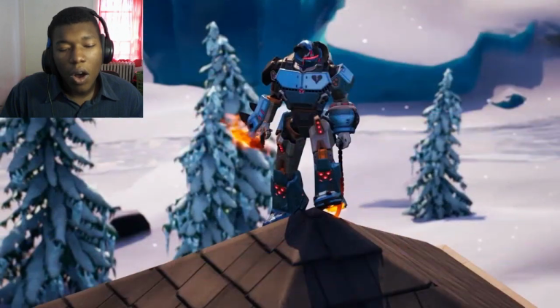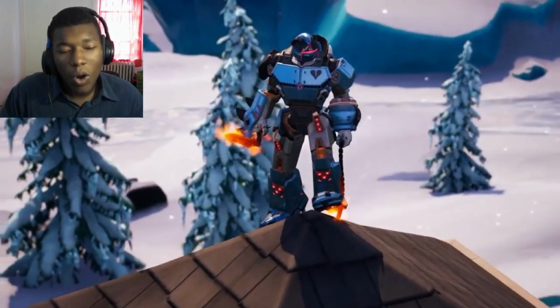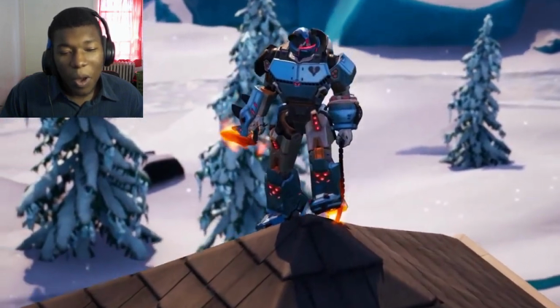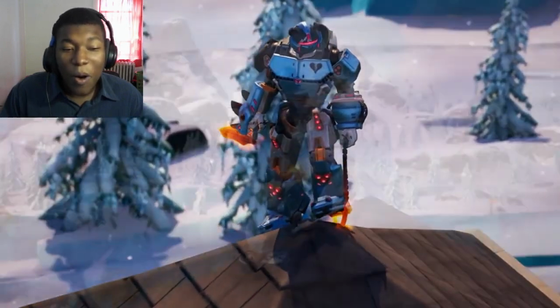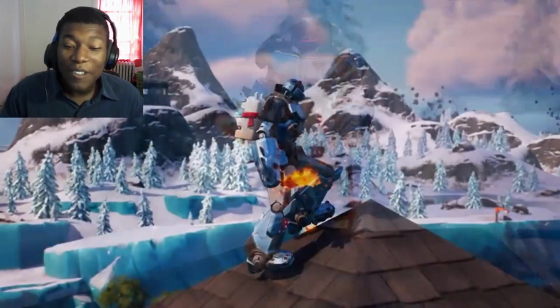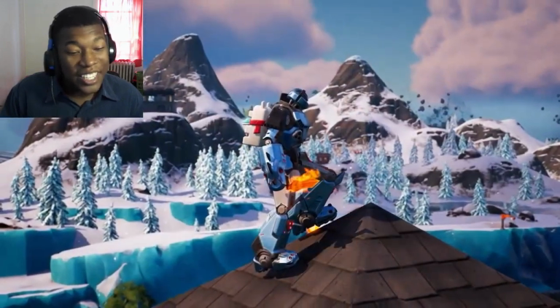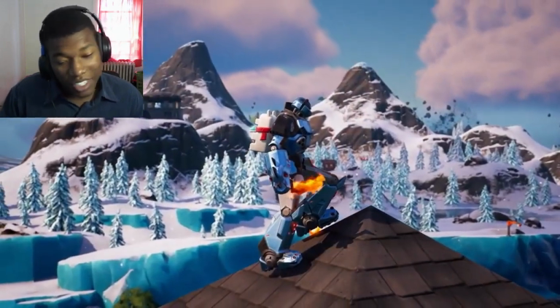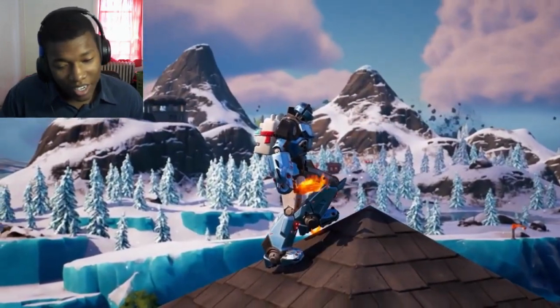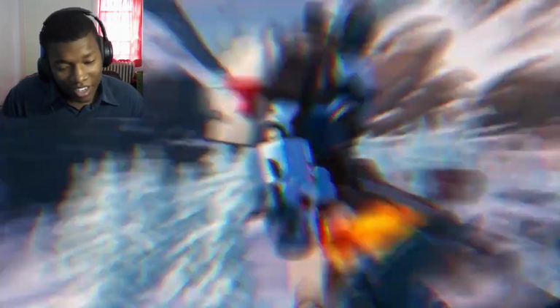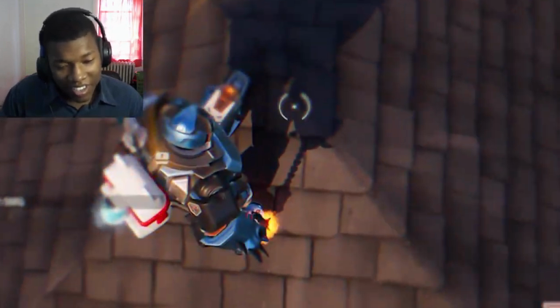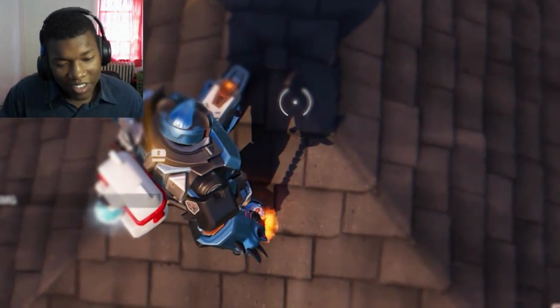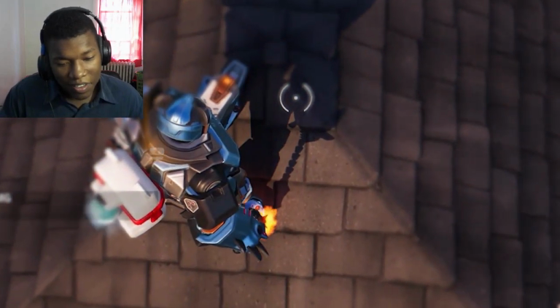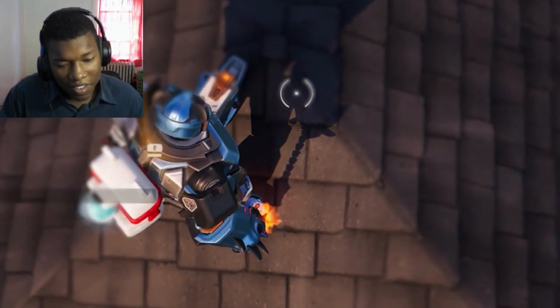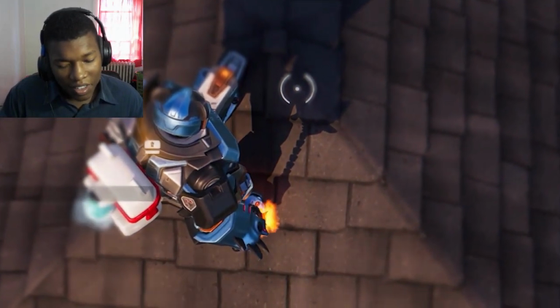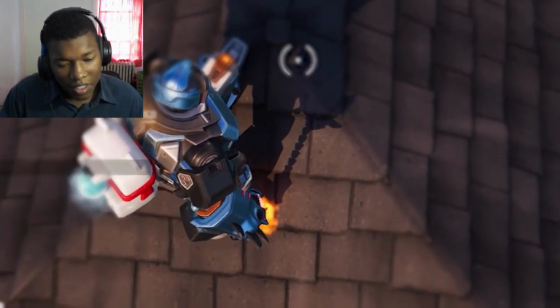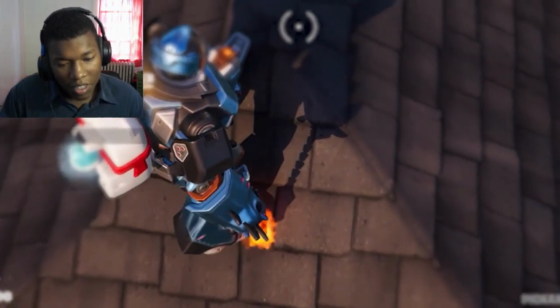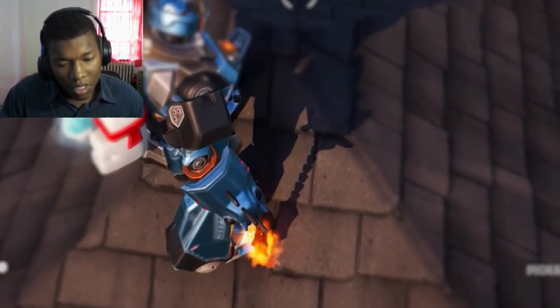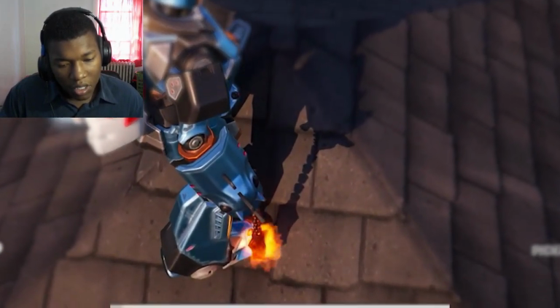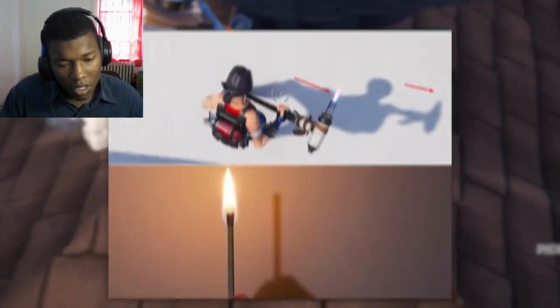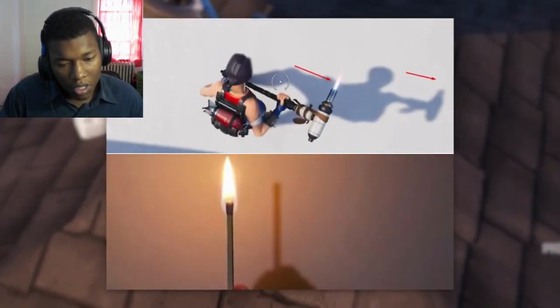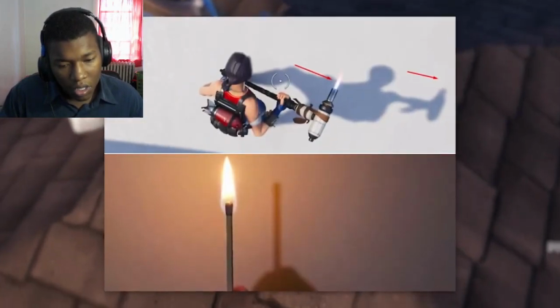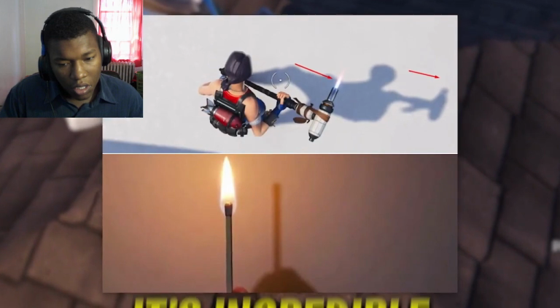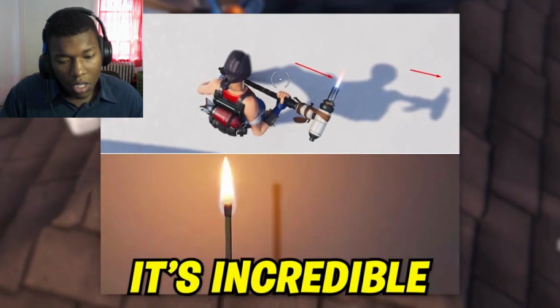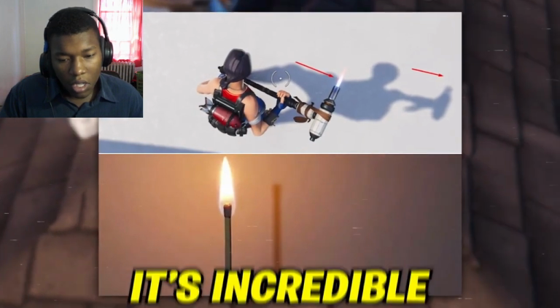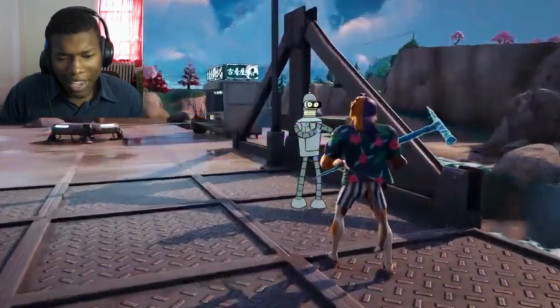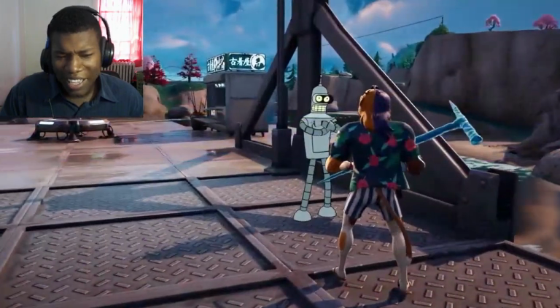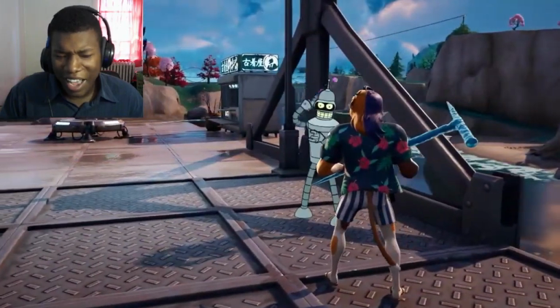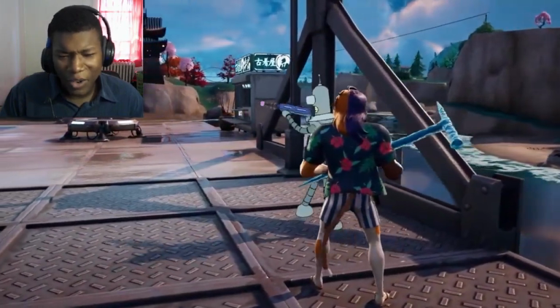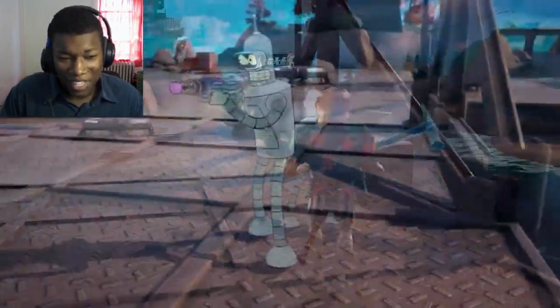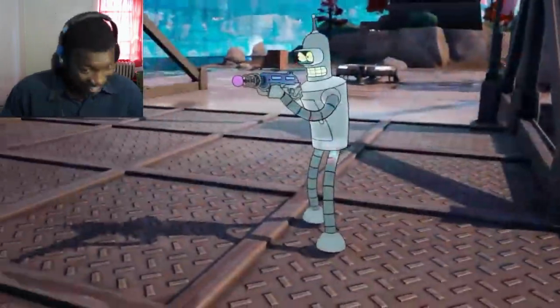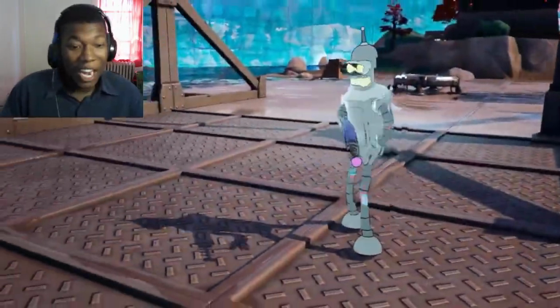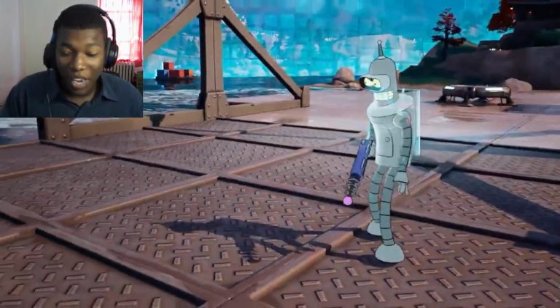One of the most realistic features in game could only be seen in certain items. The Fortnite team is really smart — you ever notice that fire doesn't cast a shadow? Well, that's because flames in real life are the same. It's an incredible level of detail. I didn't even know that.